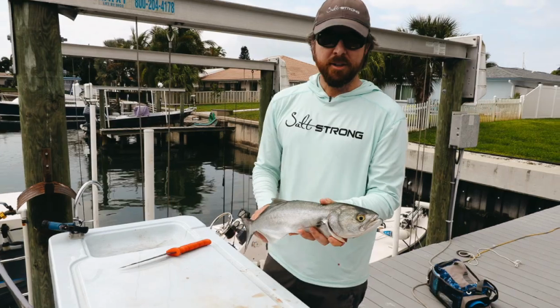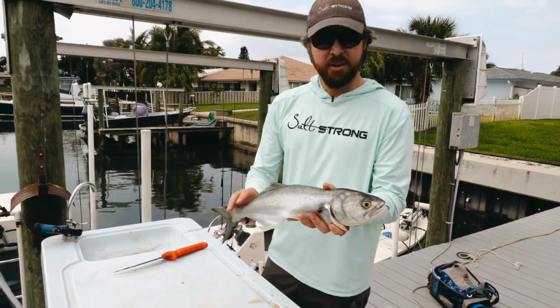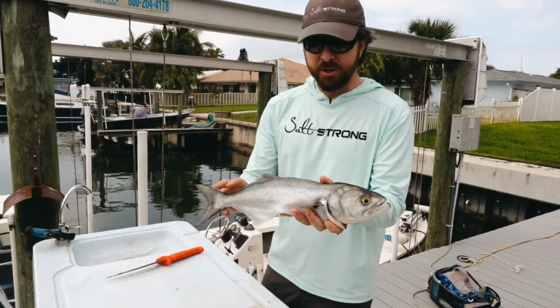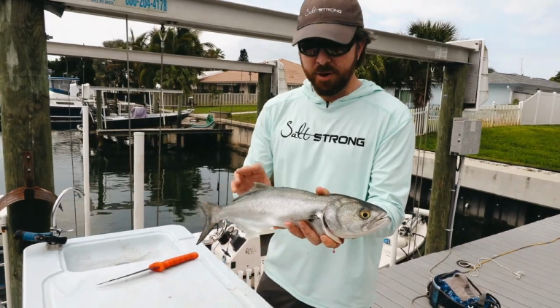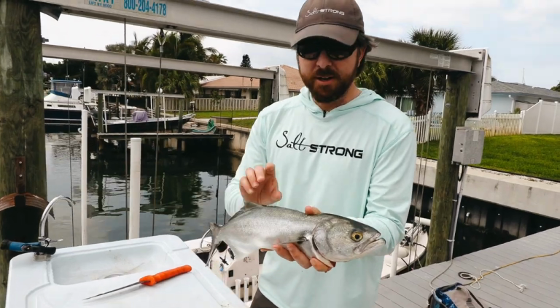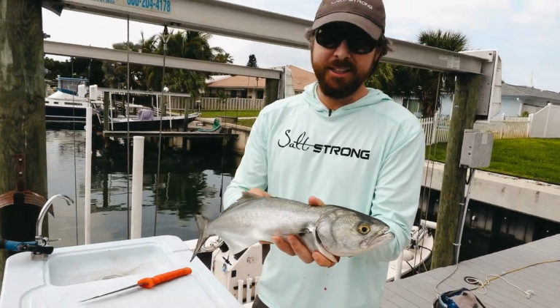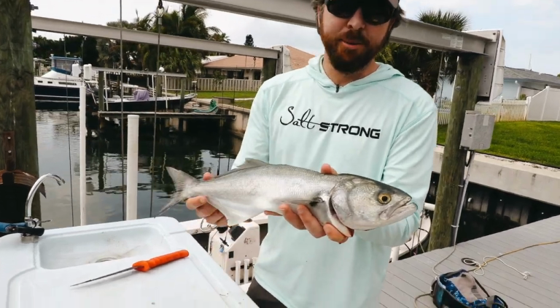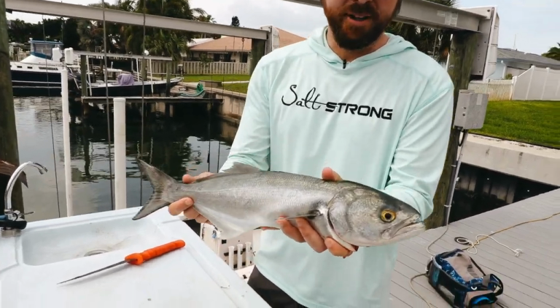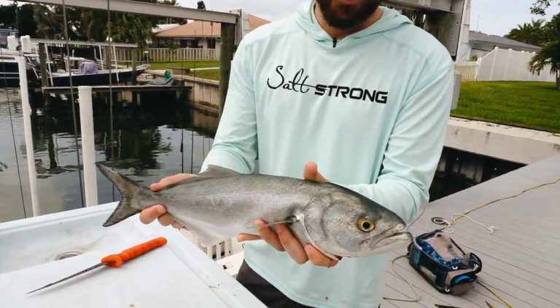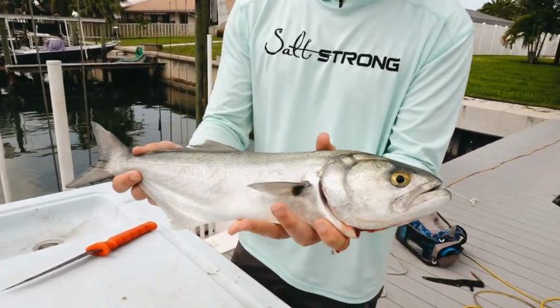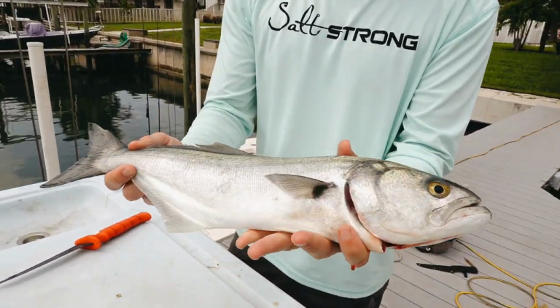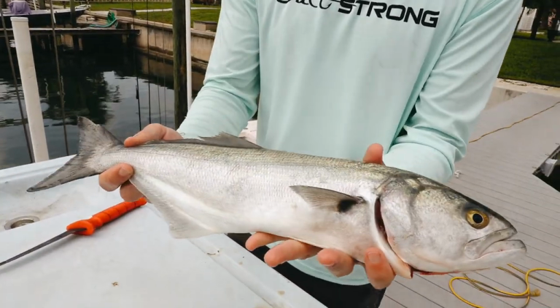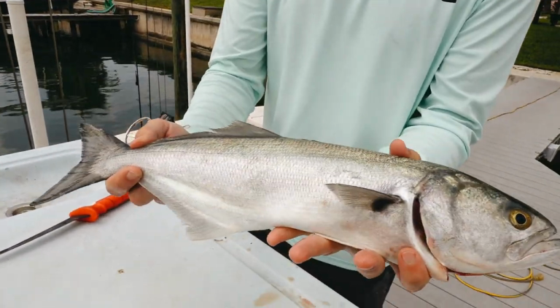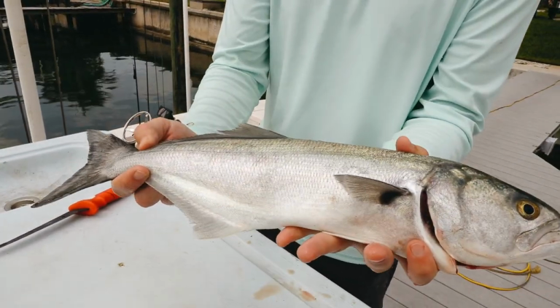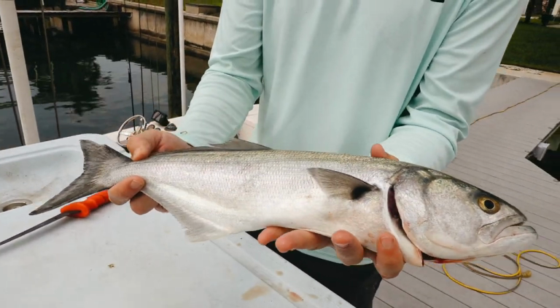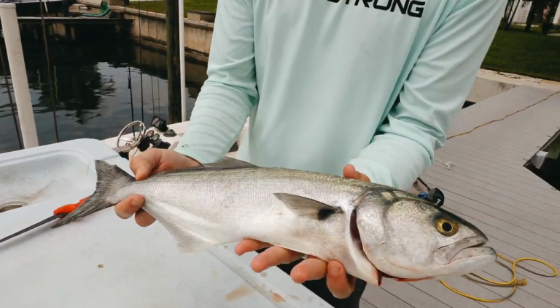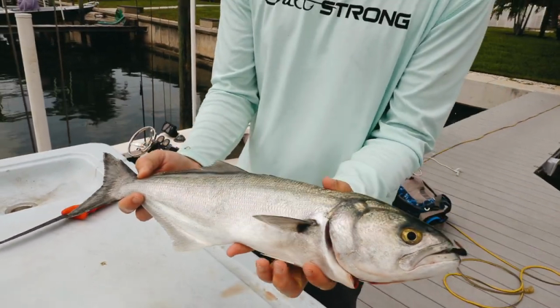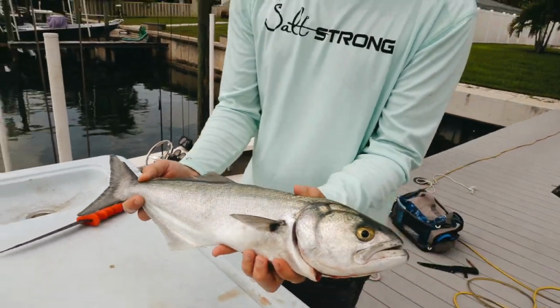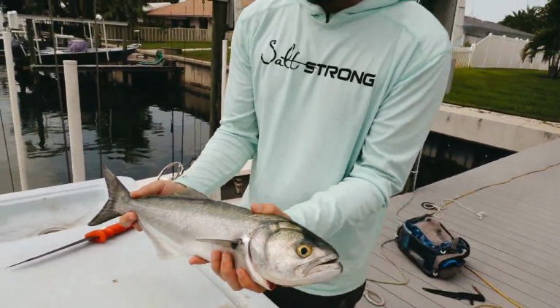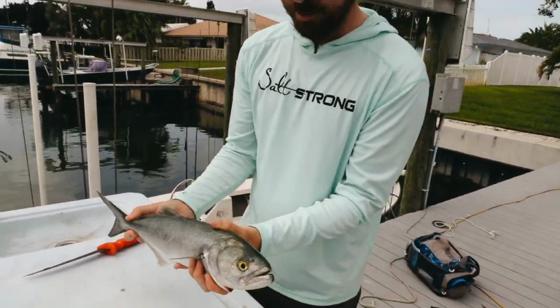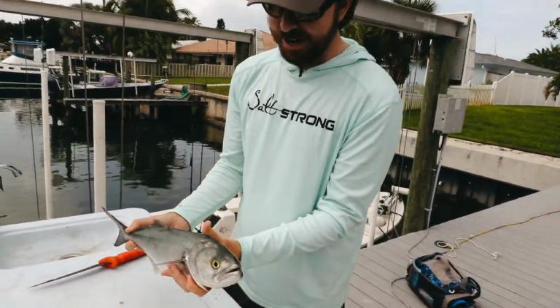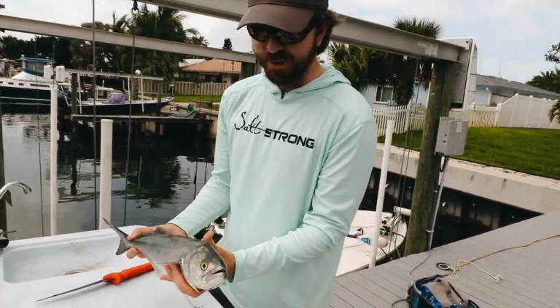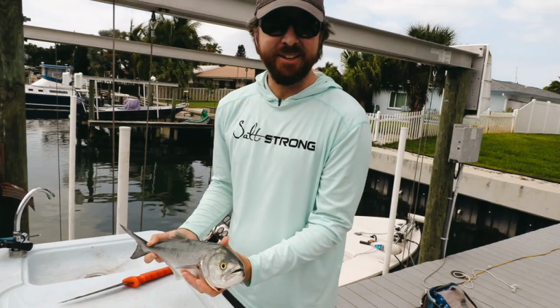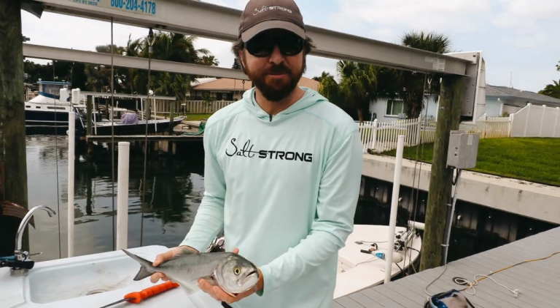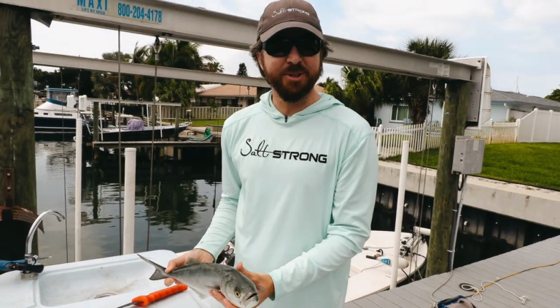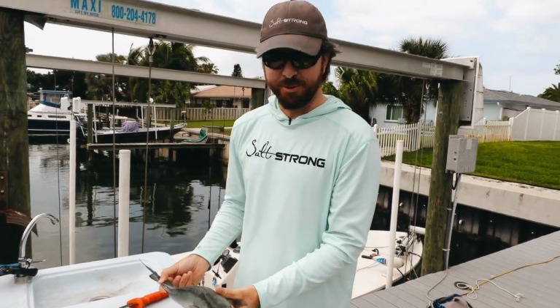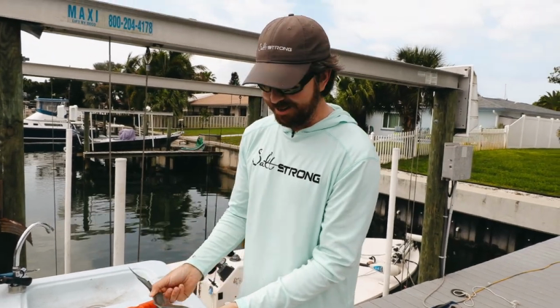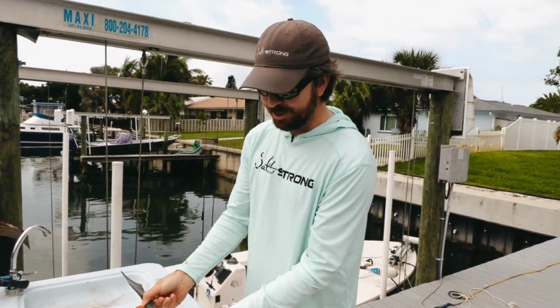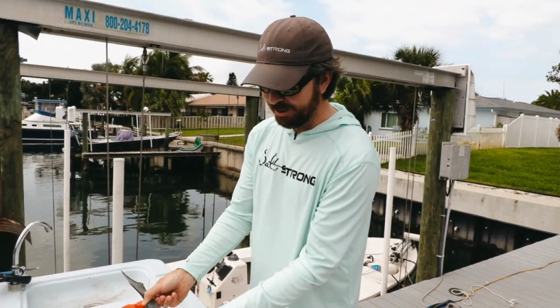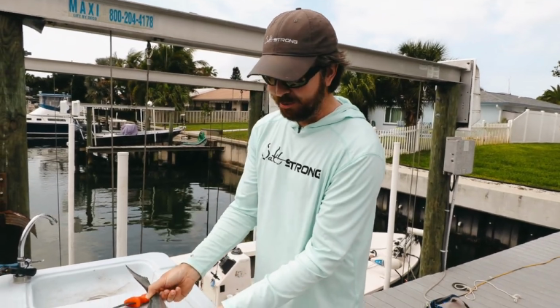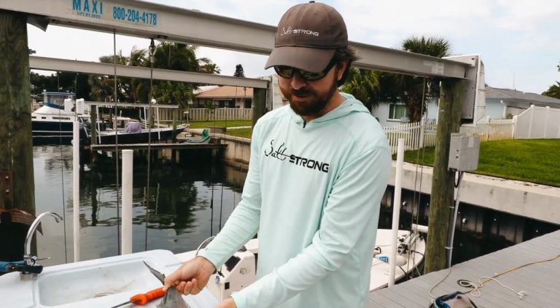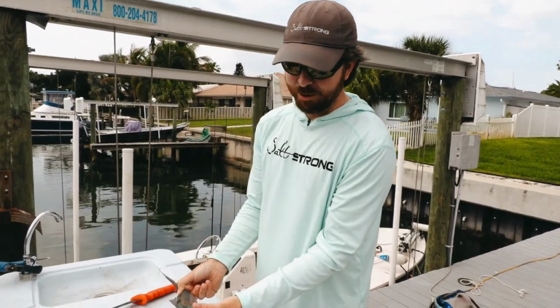In this video we're going to show how to clean the bluefish. This is a nice bluefish, at least for Florida waters, that we got. Haven't eaten bluefish in a while so we're going to give it a whirl.